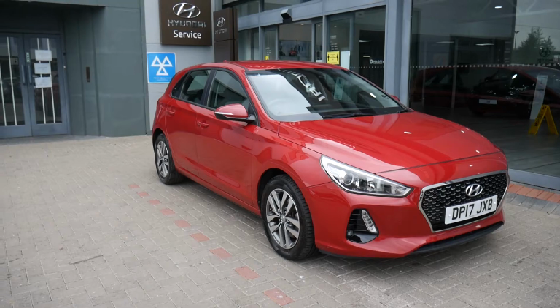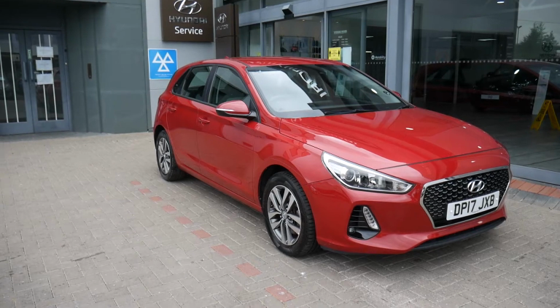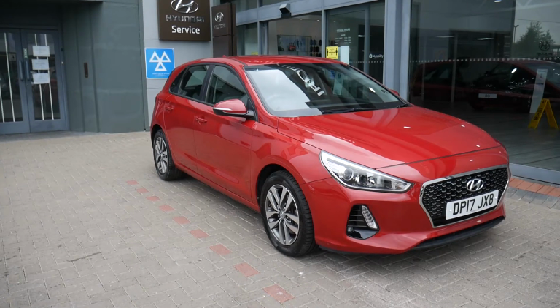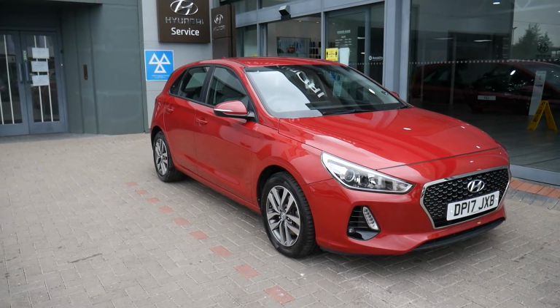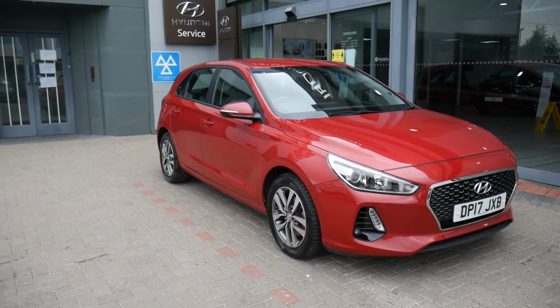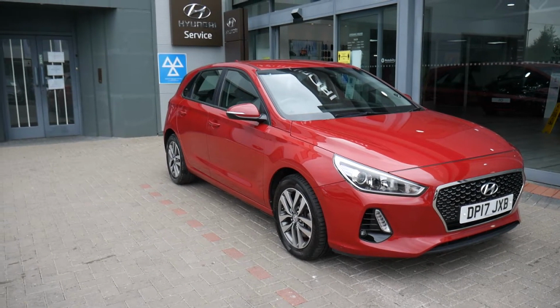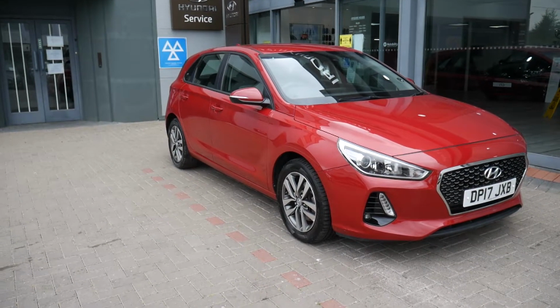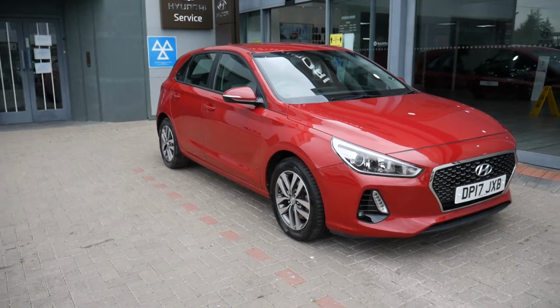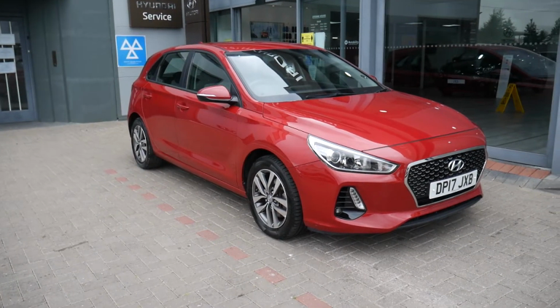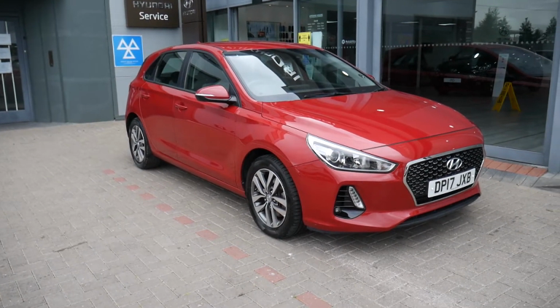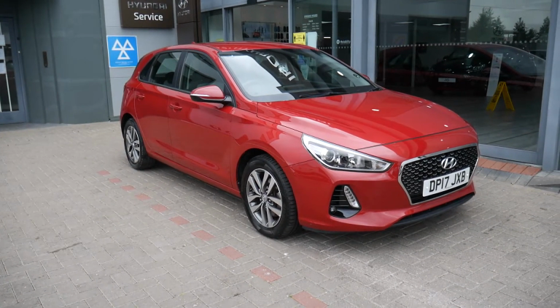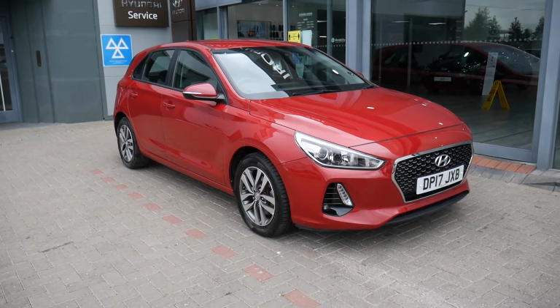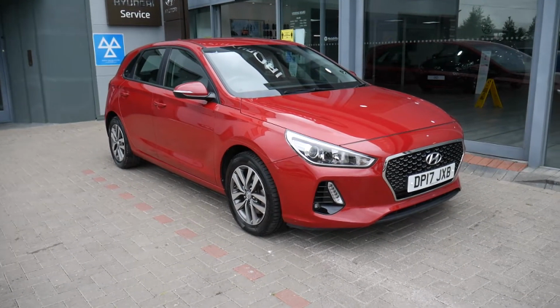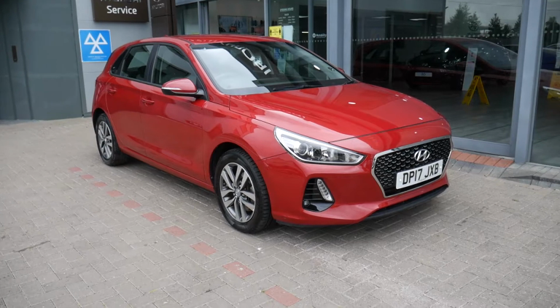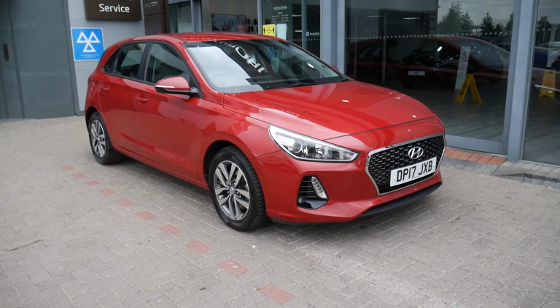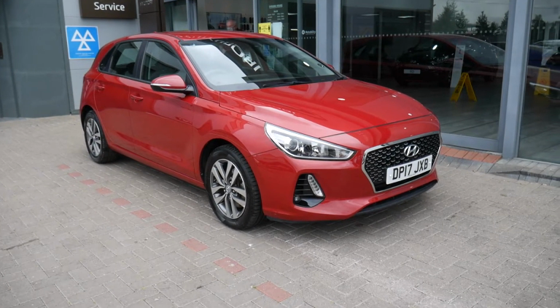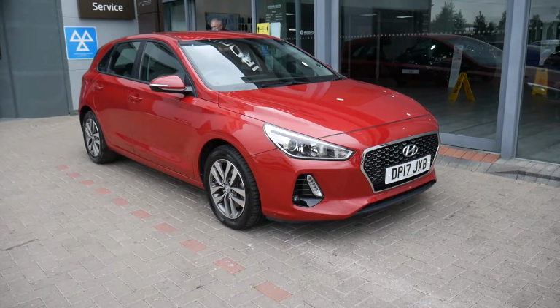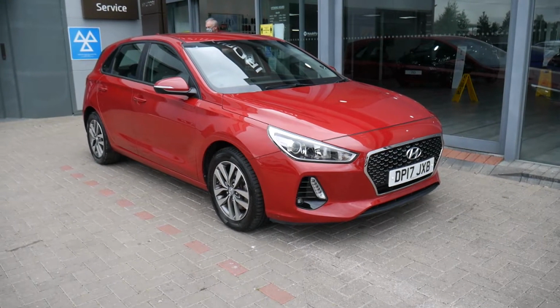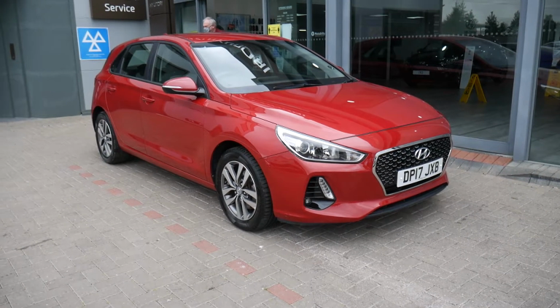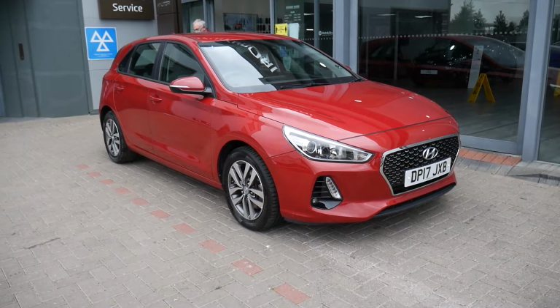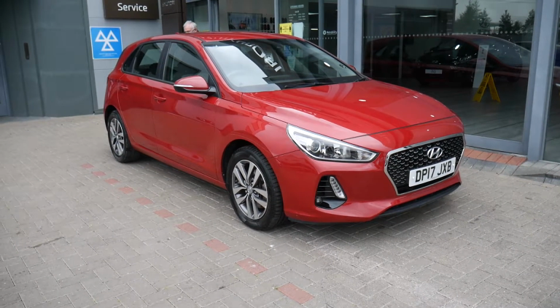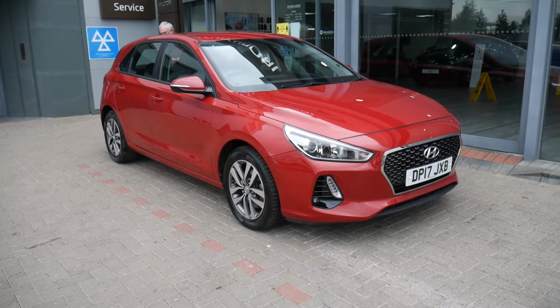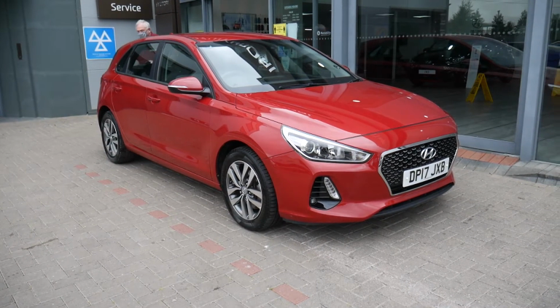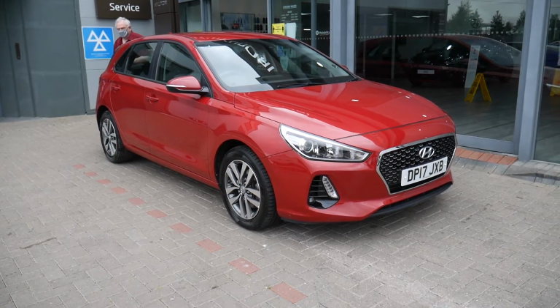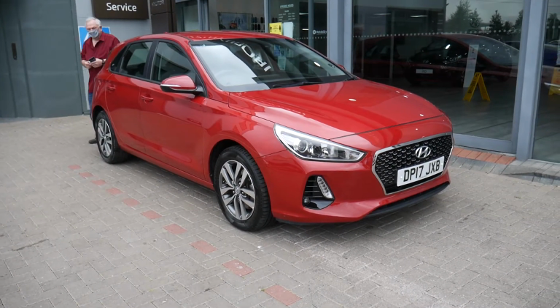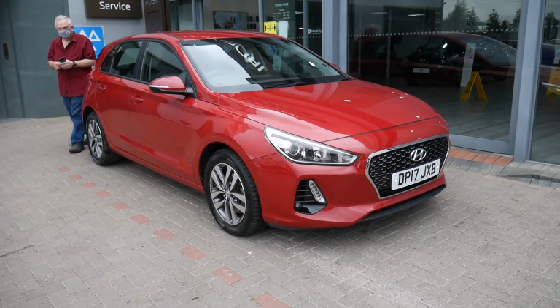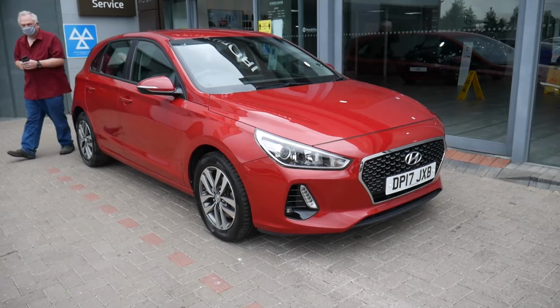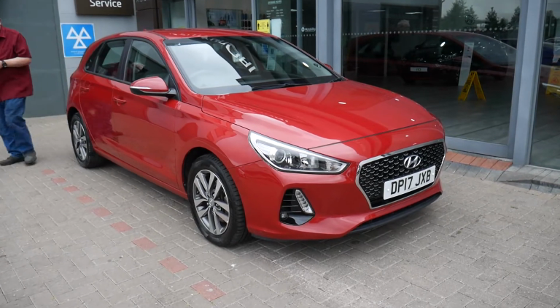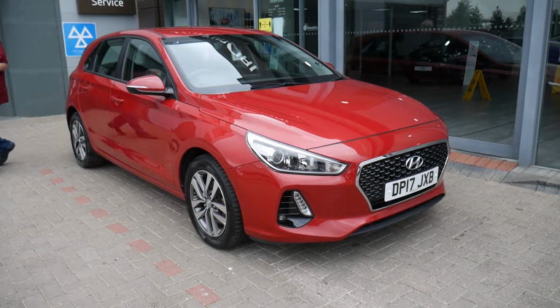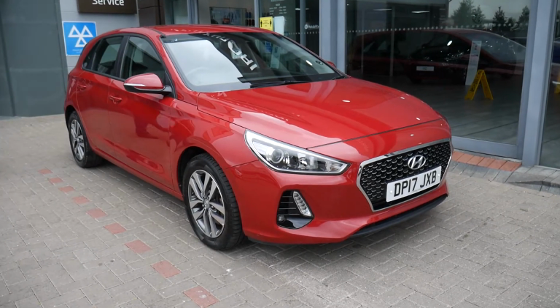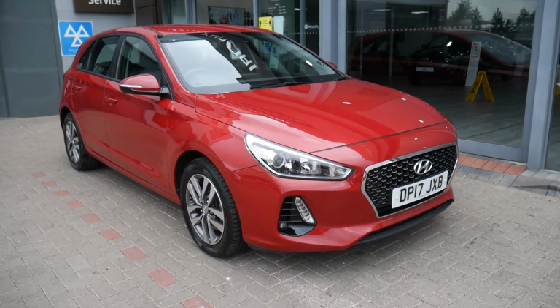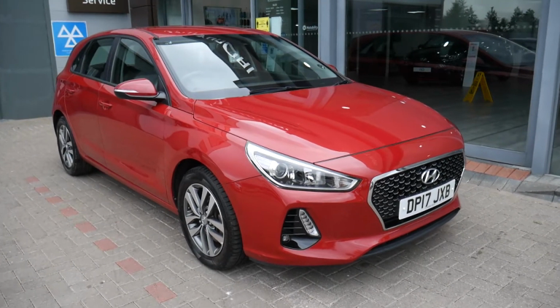Hi and welcome to JTU's Hyundai here at Shrewsbury. My name's Rob. I'm just going to take you around this used Hyundai i30. This is the diesel on a 17 plate, done just under 13,000 miles.